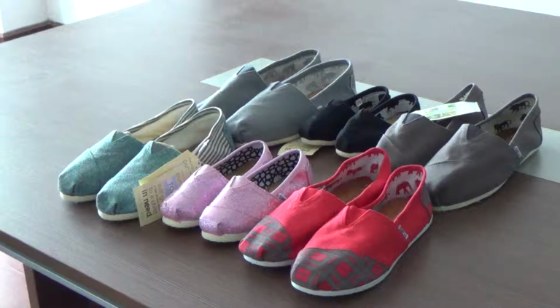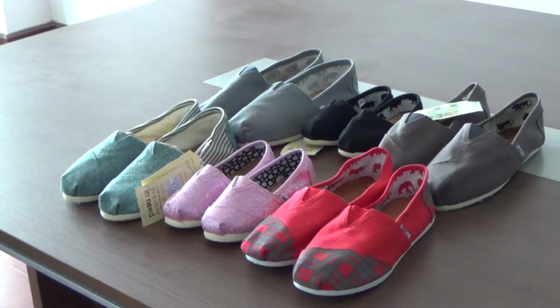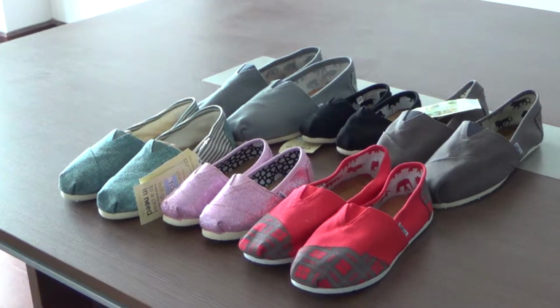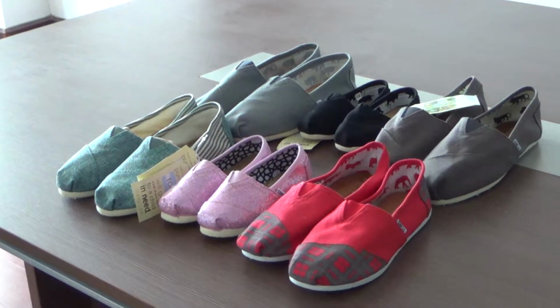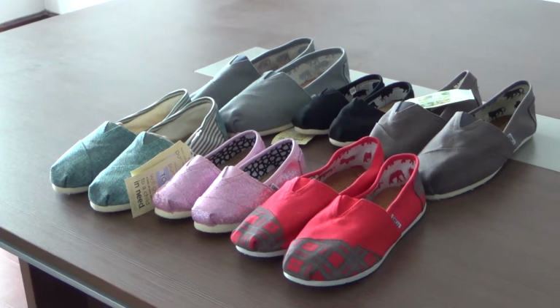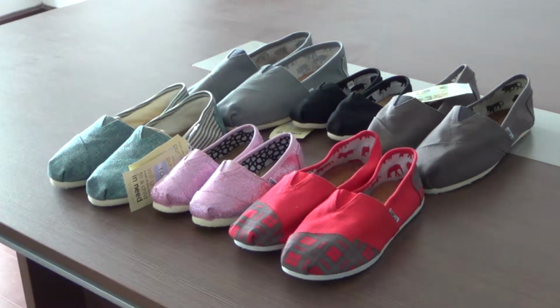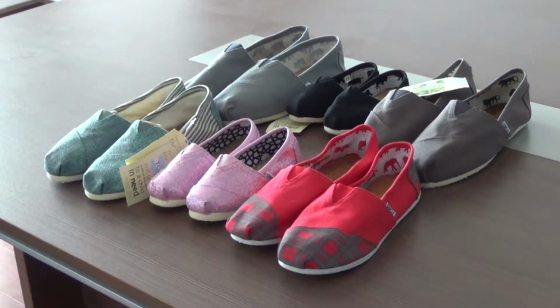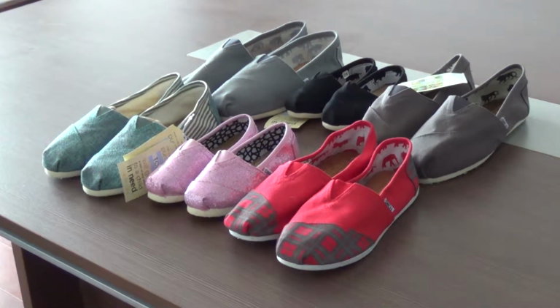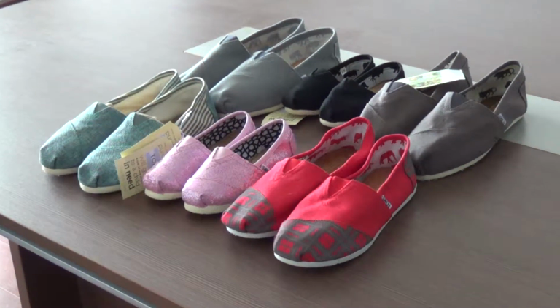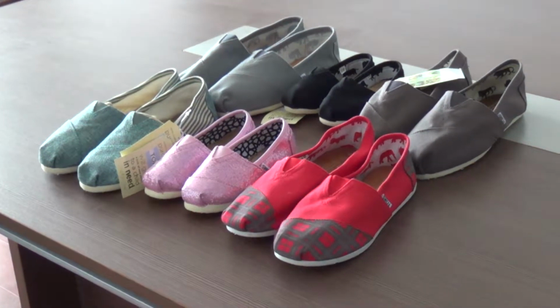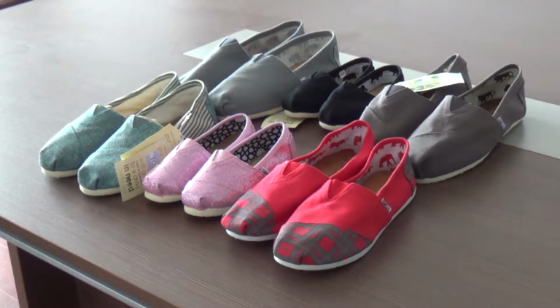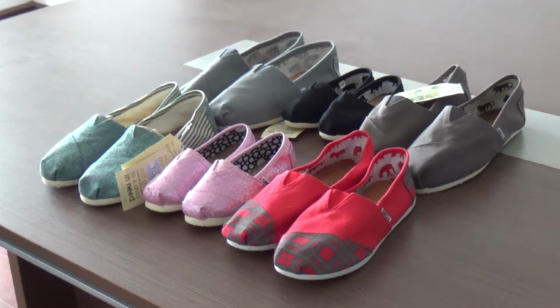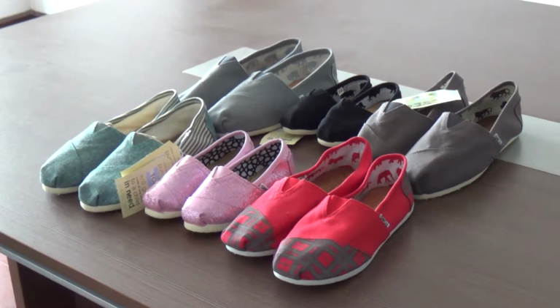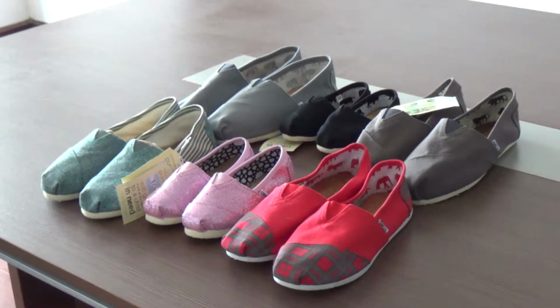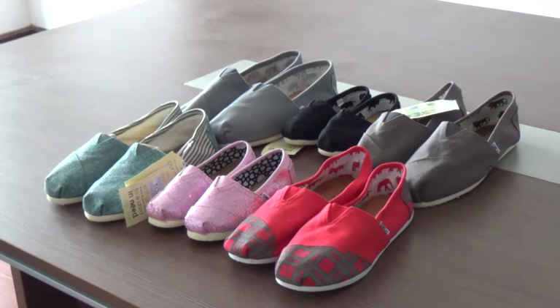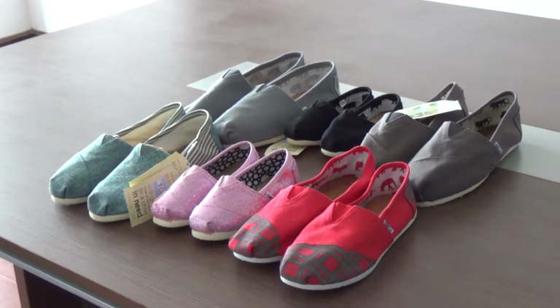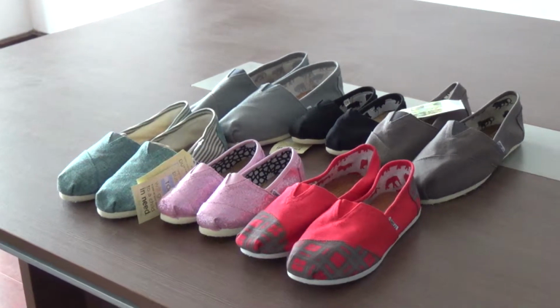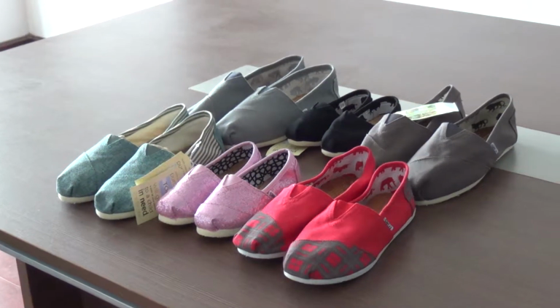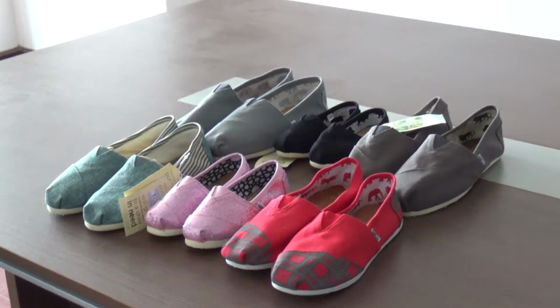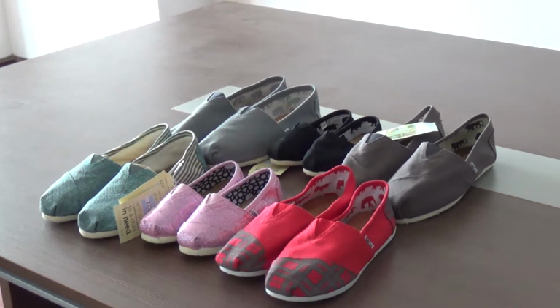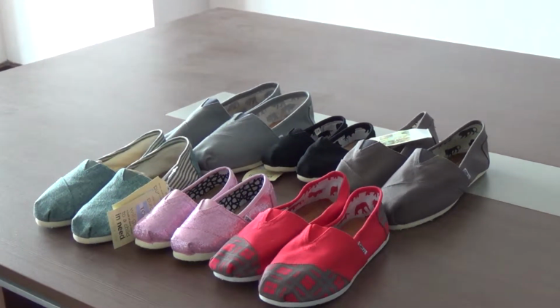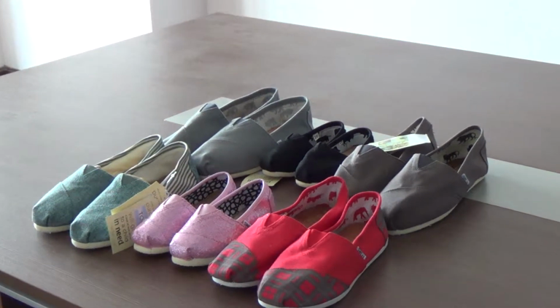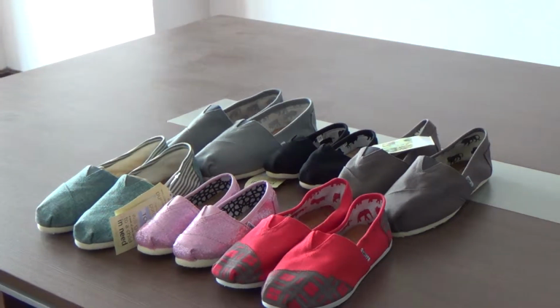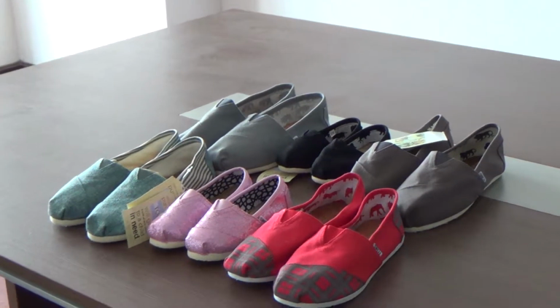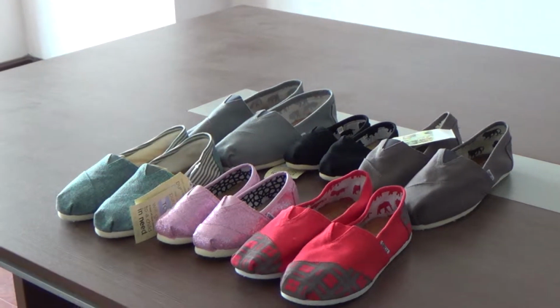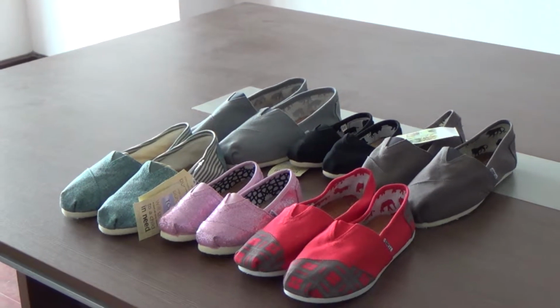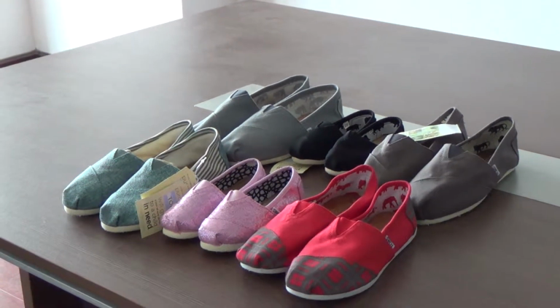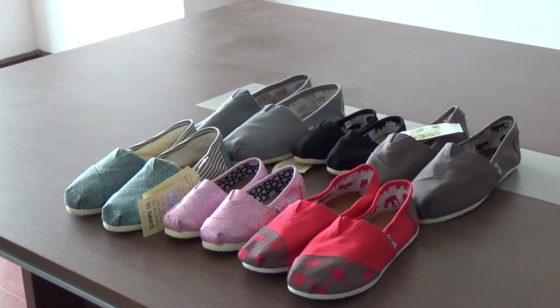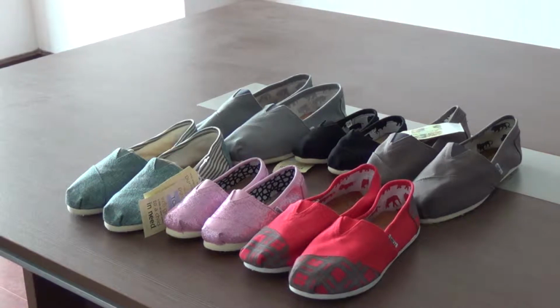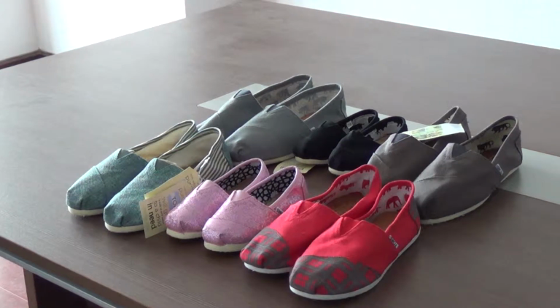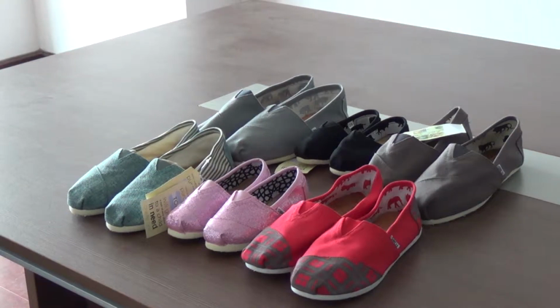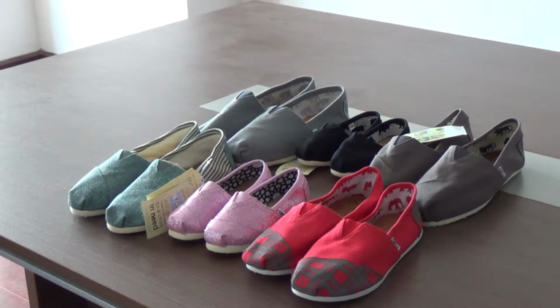Hello everyone. Now I want to introduce the tone suits for you, which is for men, women and kids.